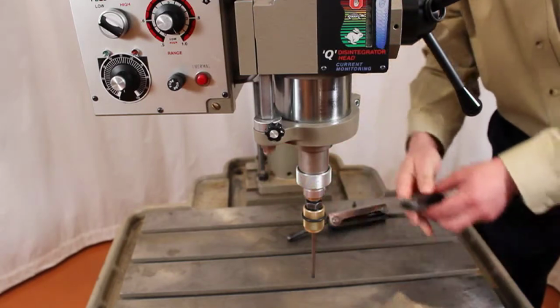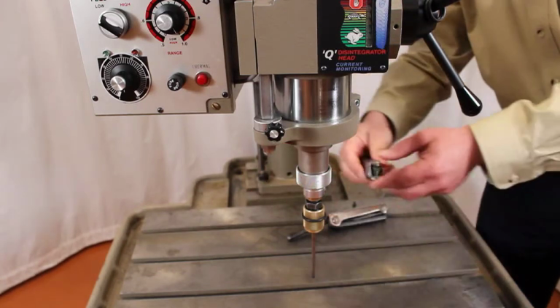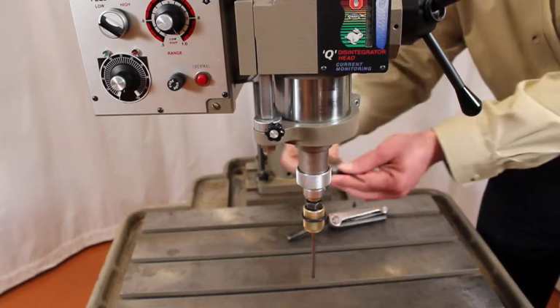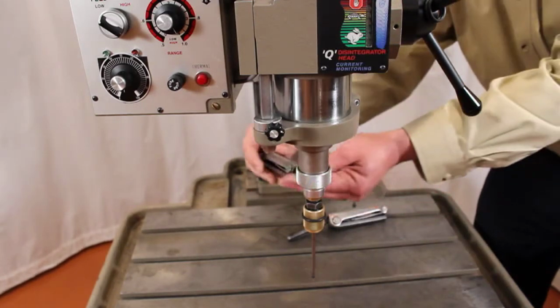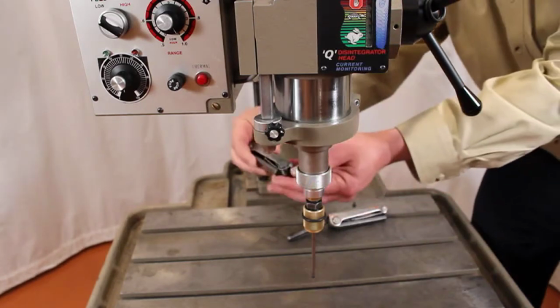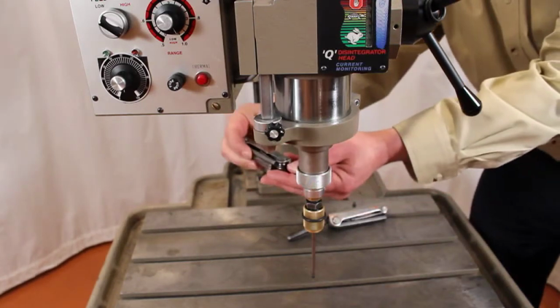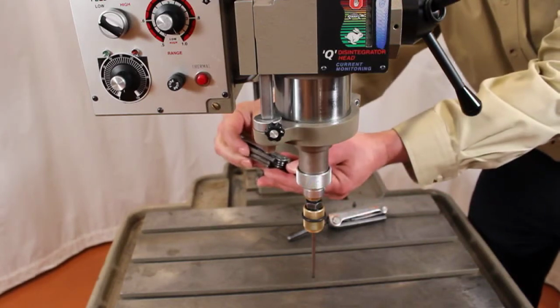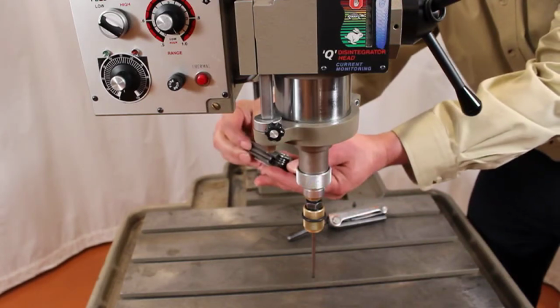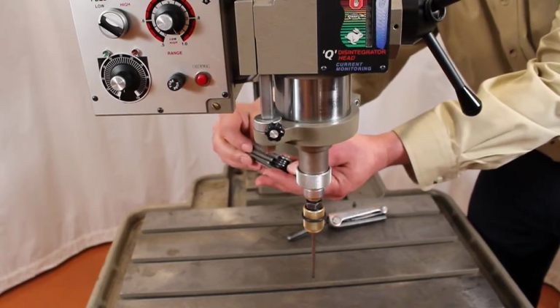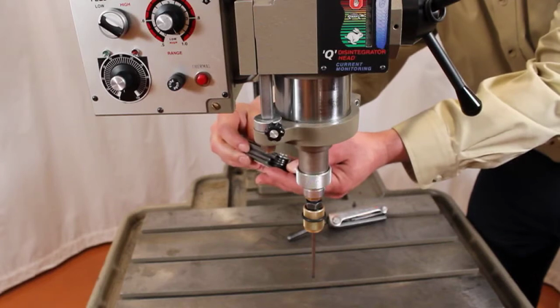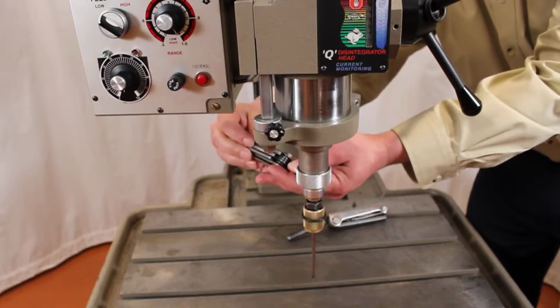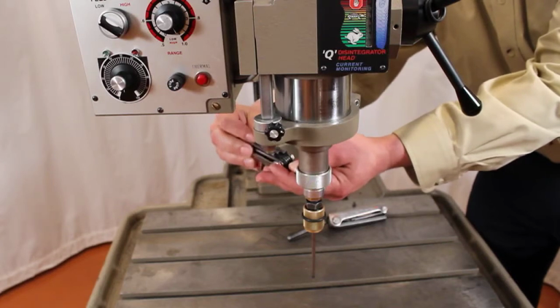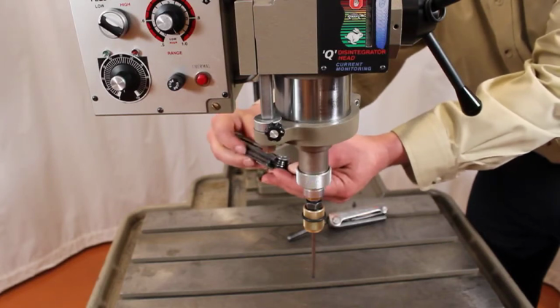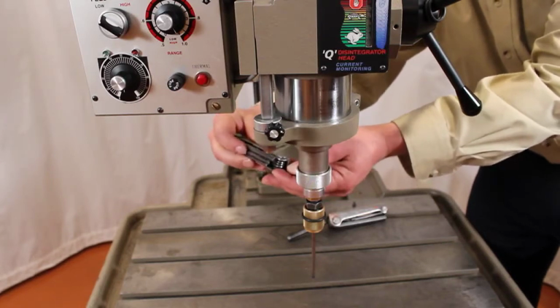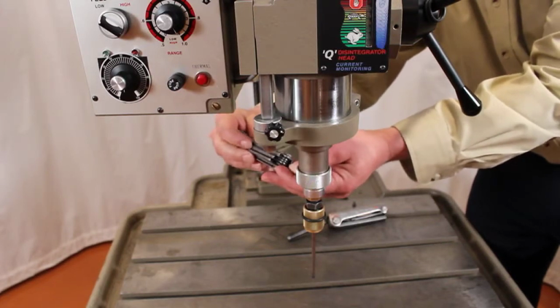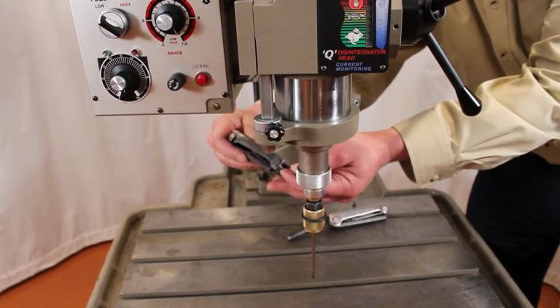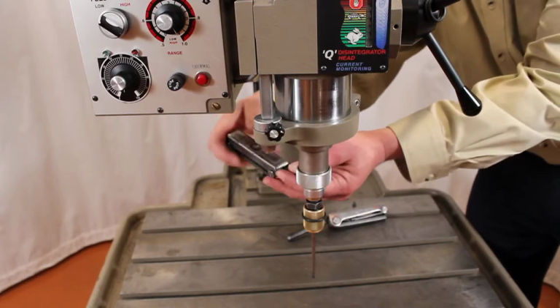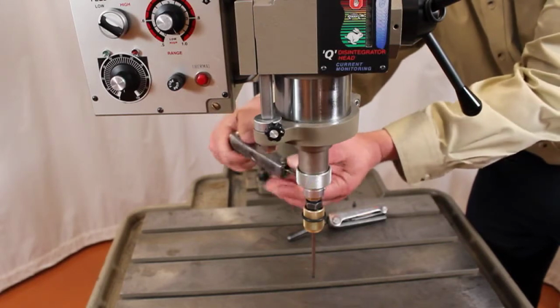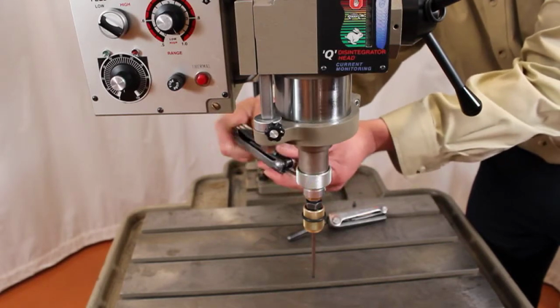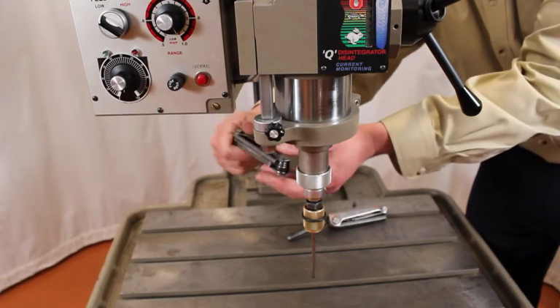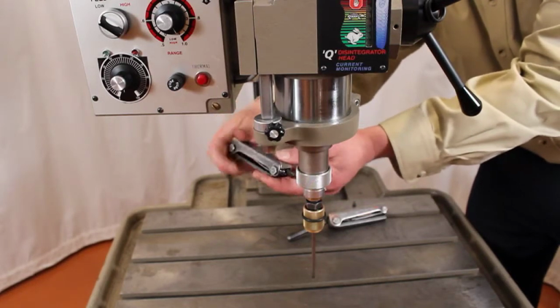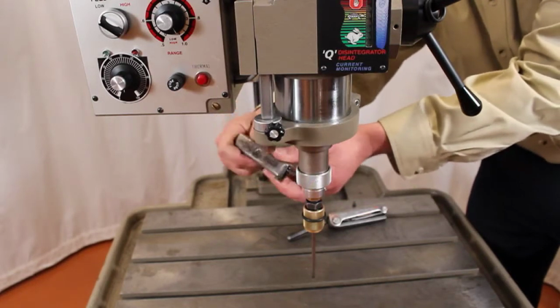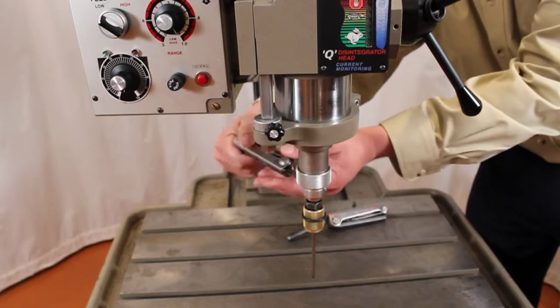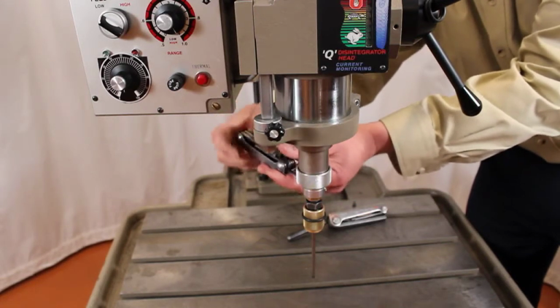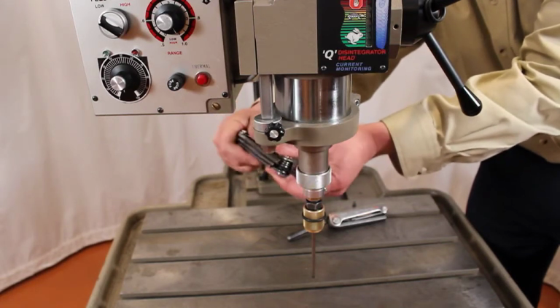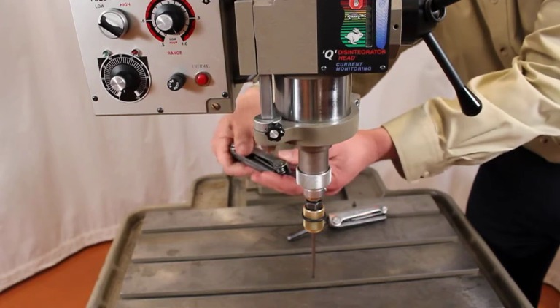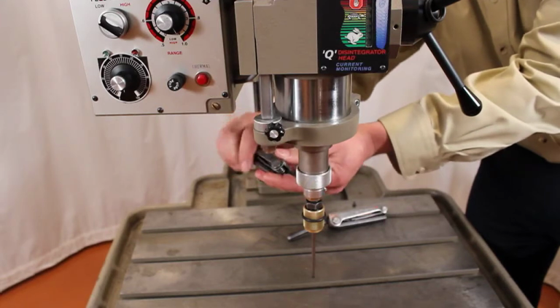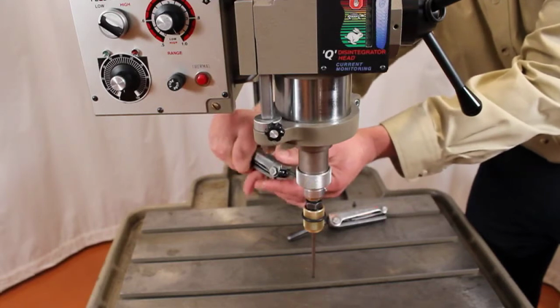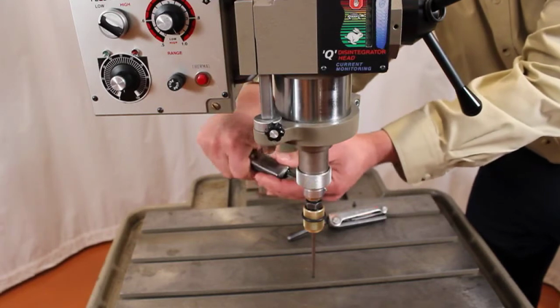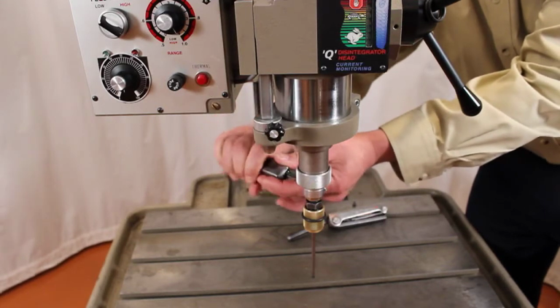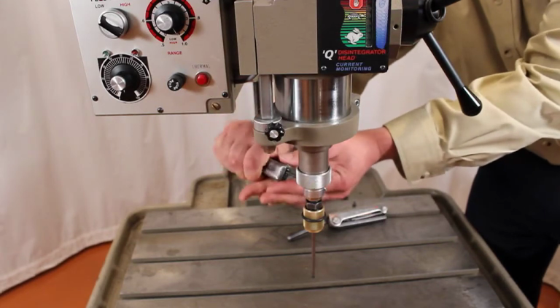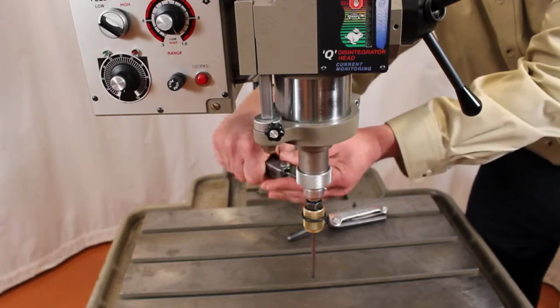Once we do our one third turn, we are going to tighten back down the screw on the collar. And this should get us right back to the 20,000 factory setting.